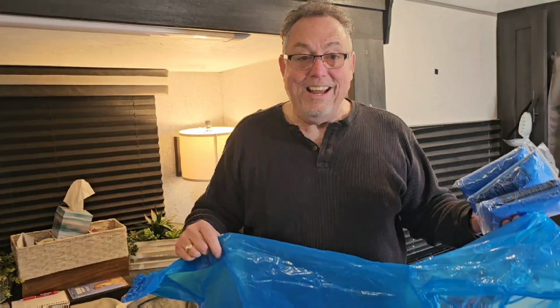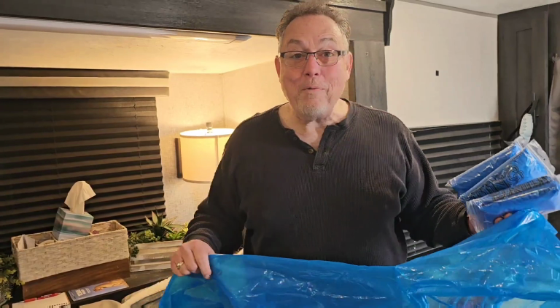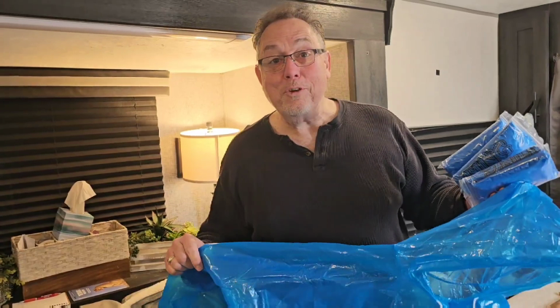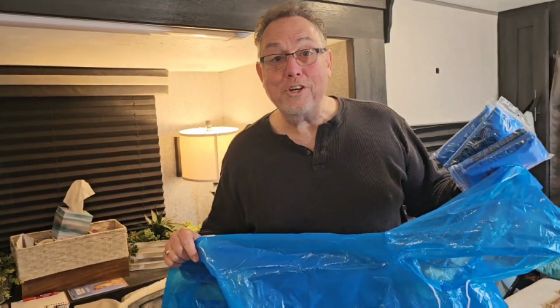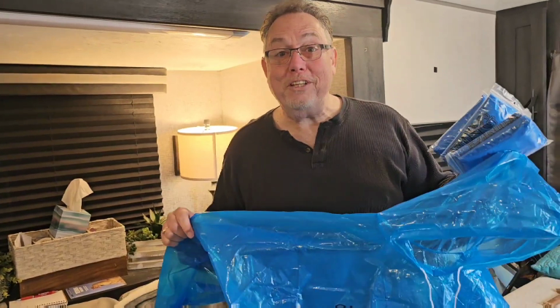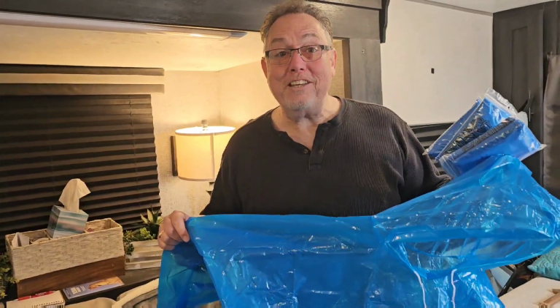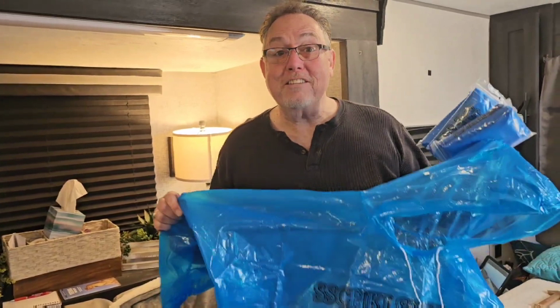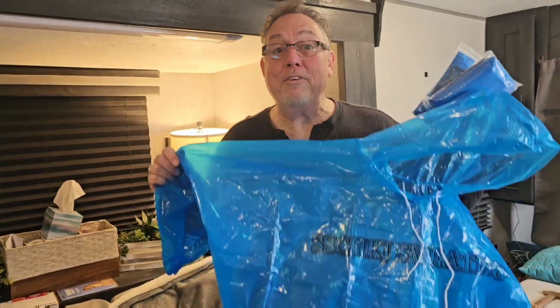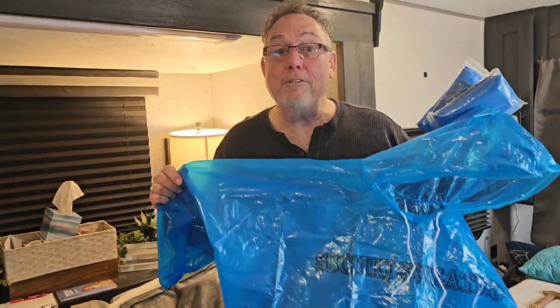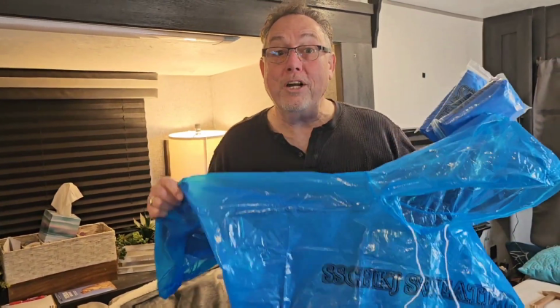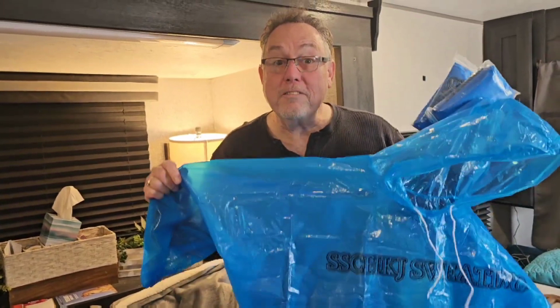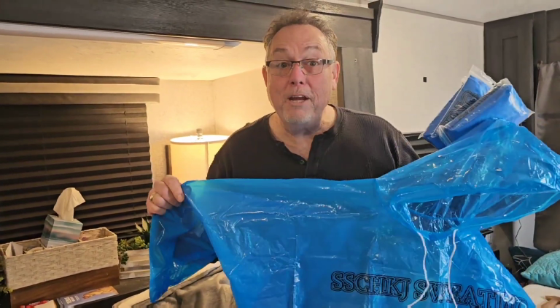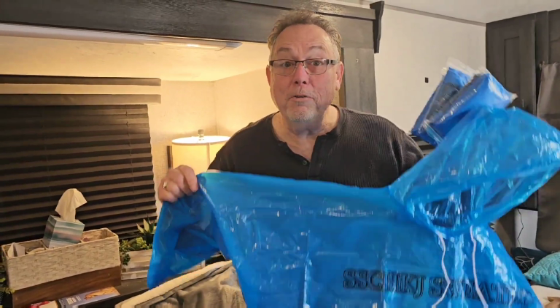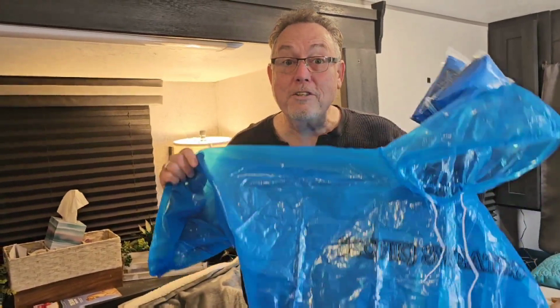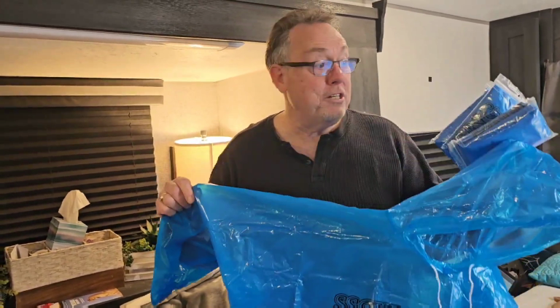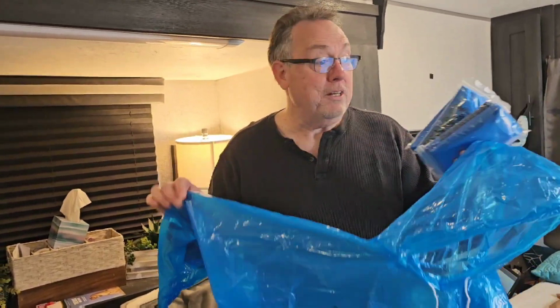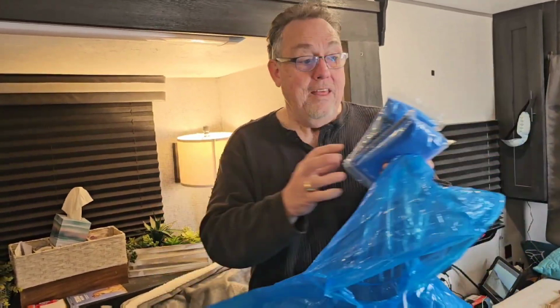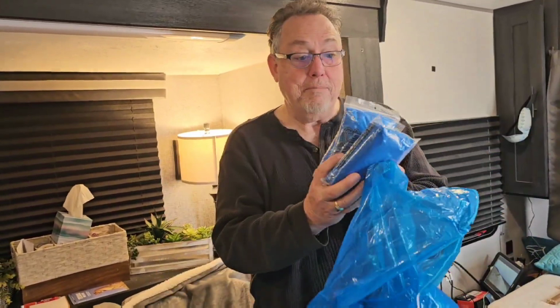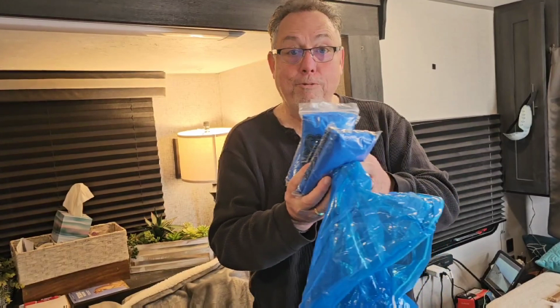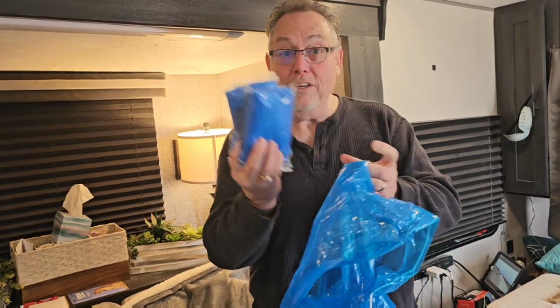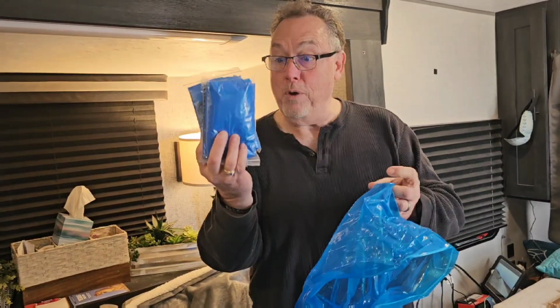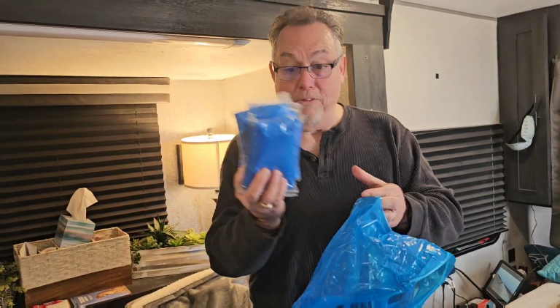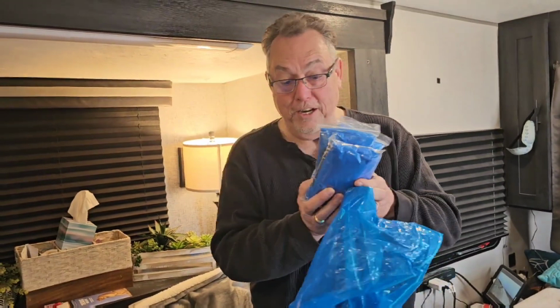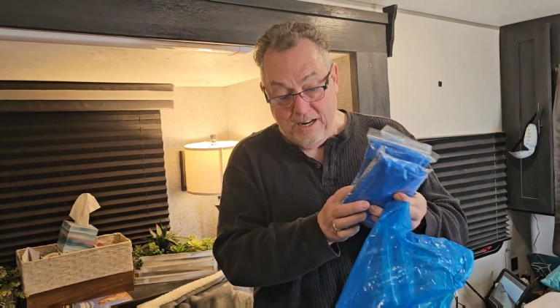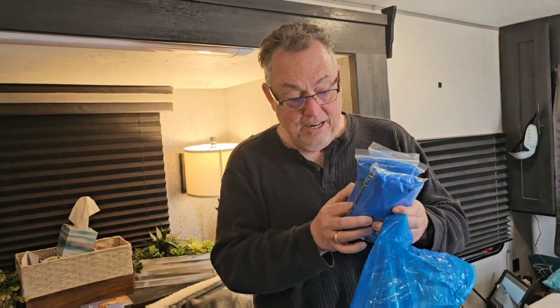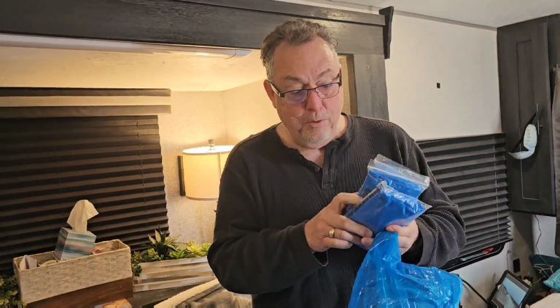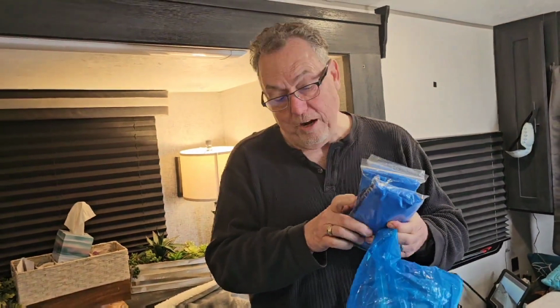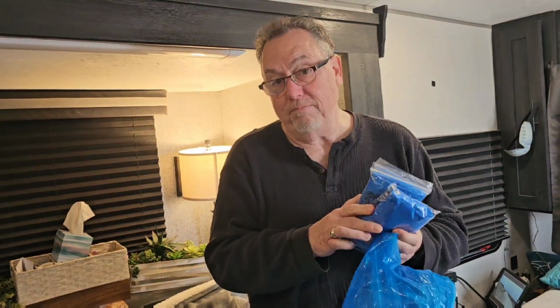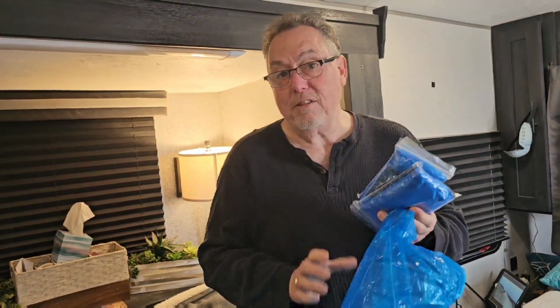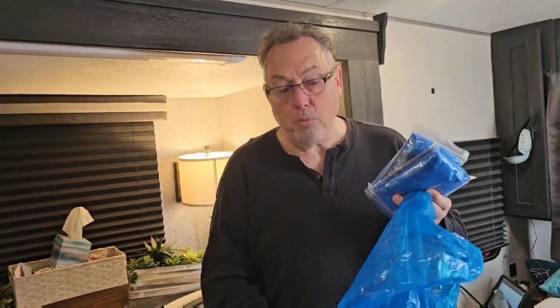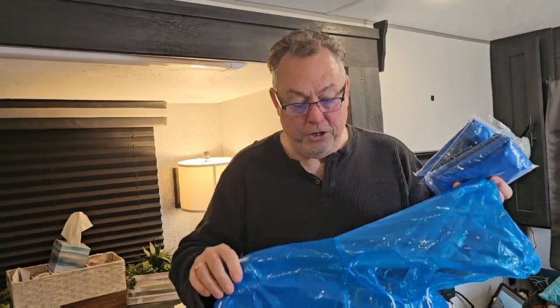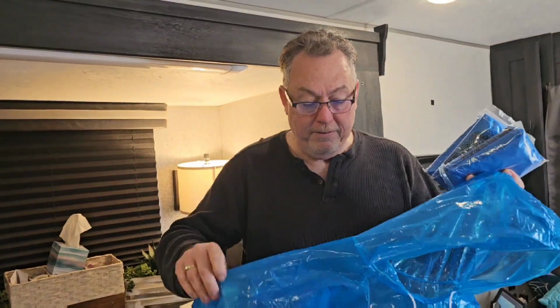Hi, welcome to another edition of Lee's Thoughts. Today we have another free product, and this is a paid review. Let's get straight to it. They sent me four of these wonderful things, and it is a workout jacket.